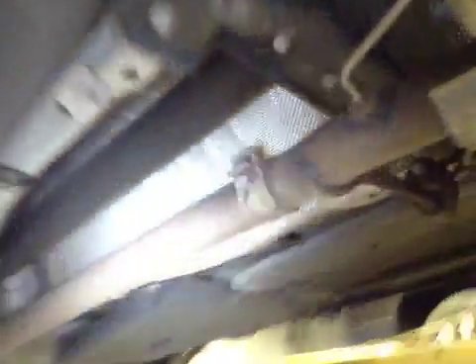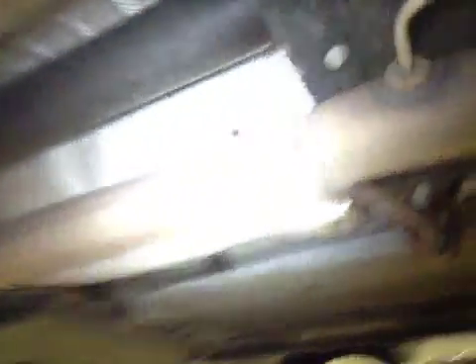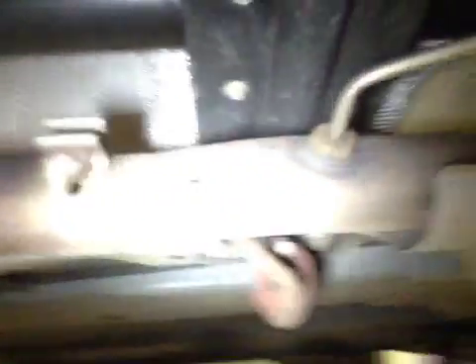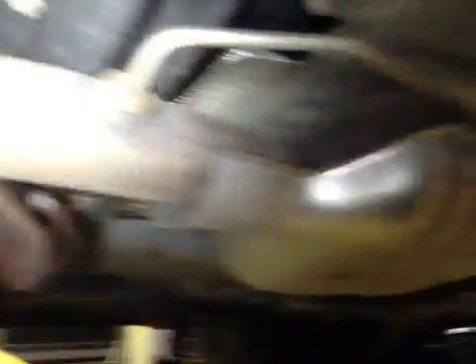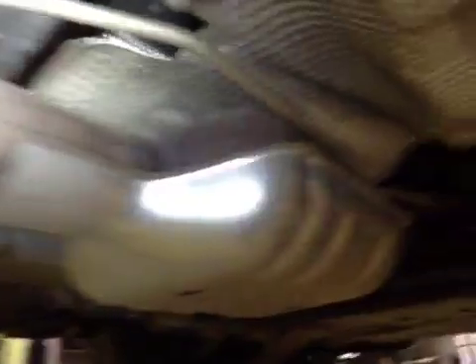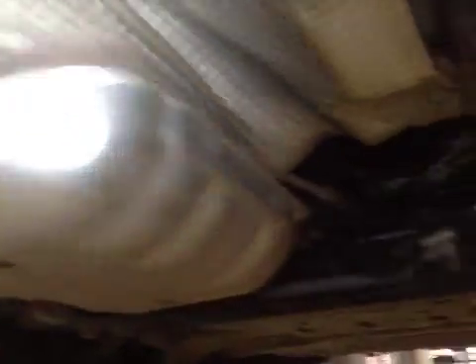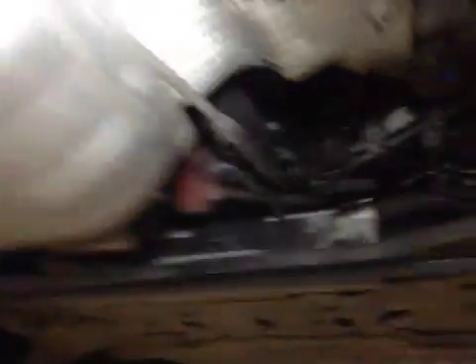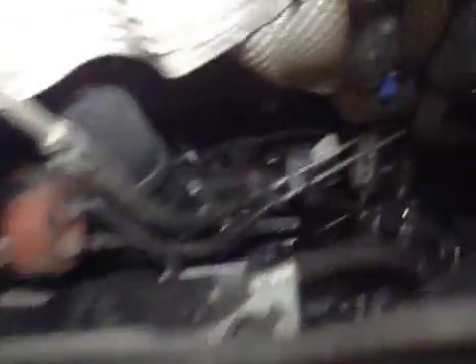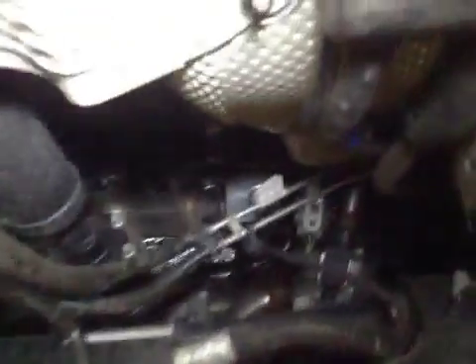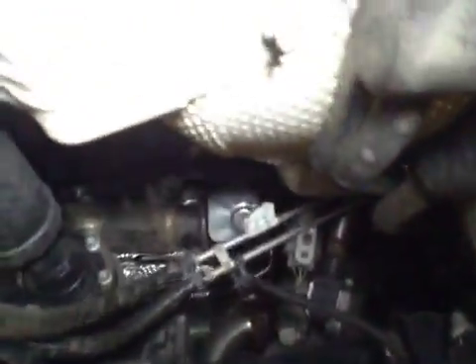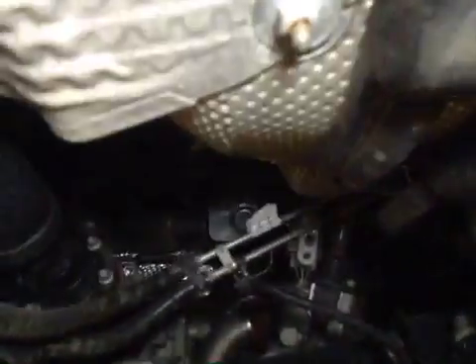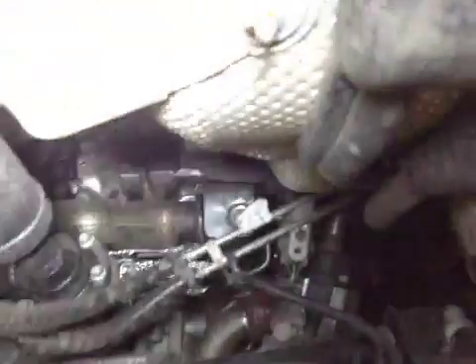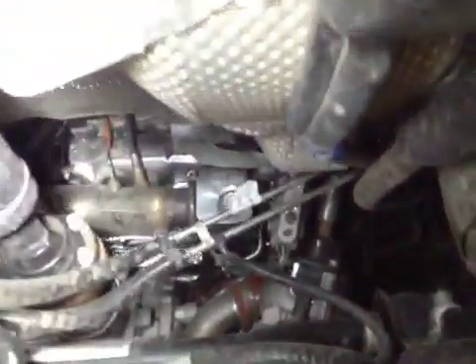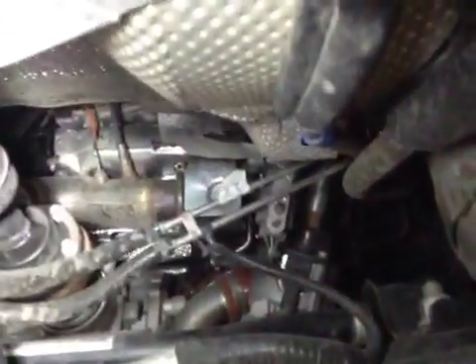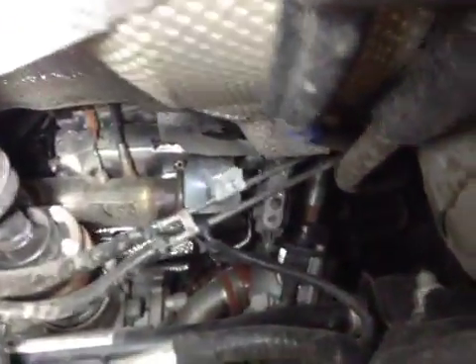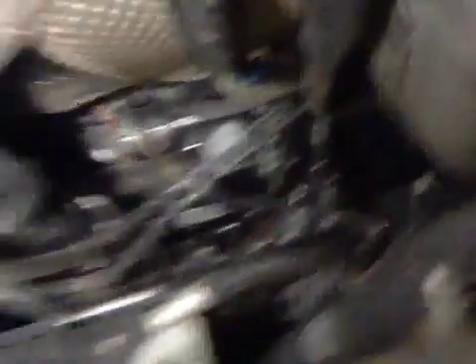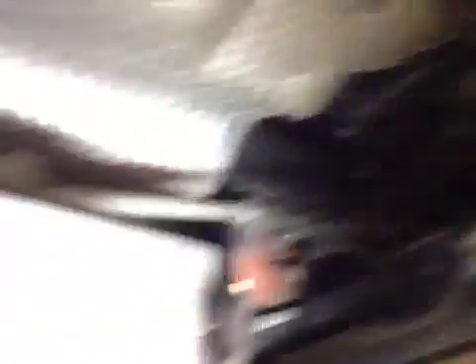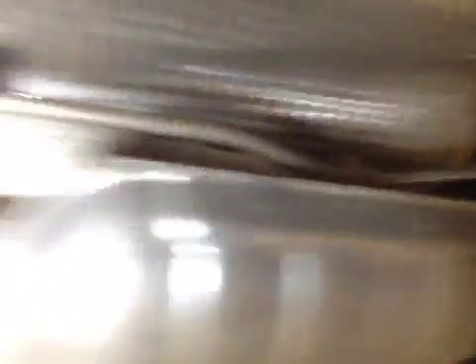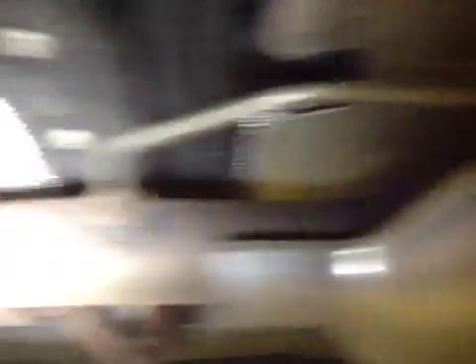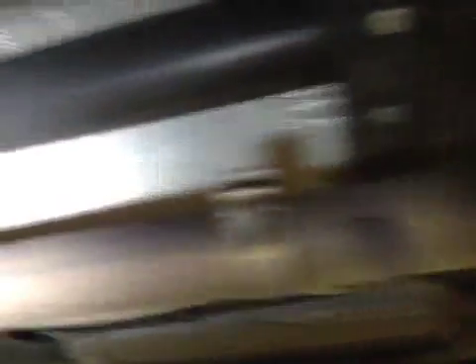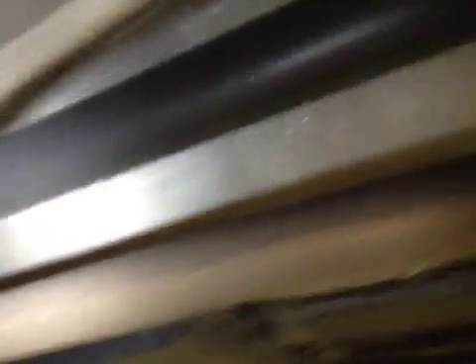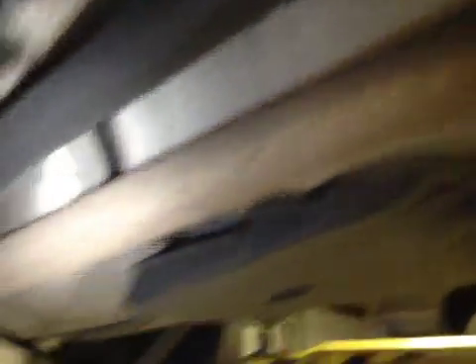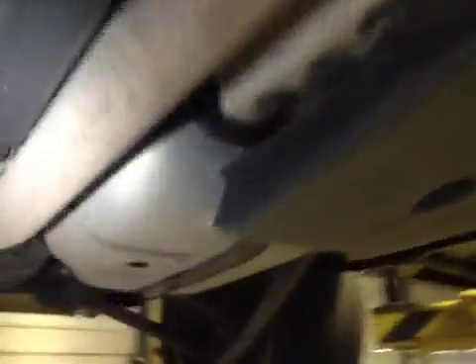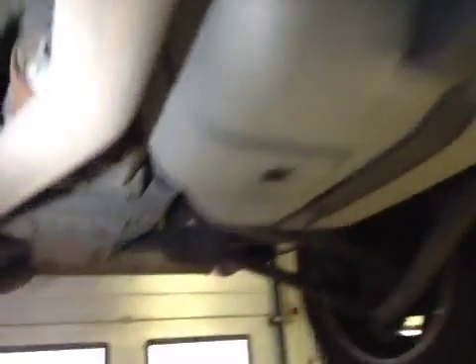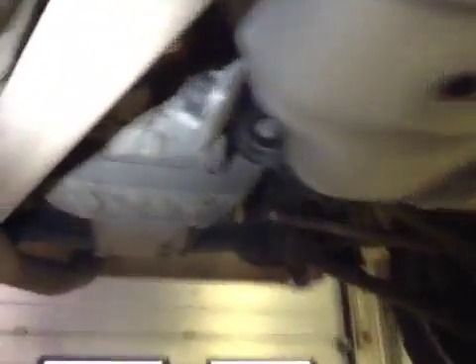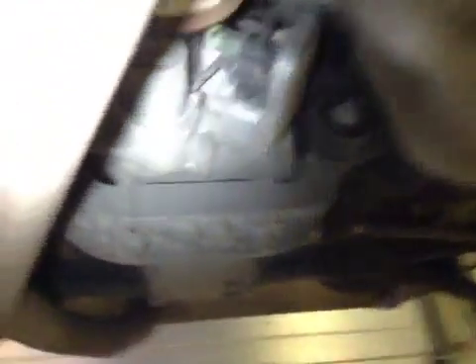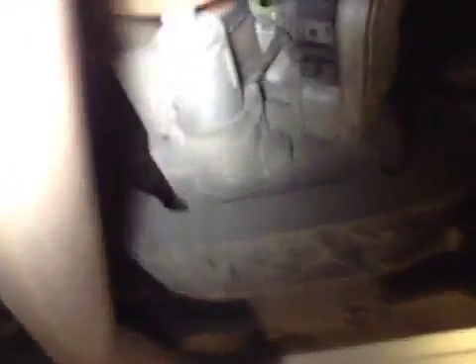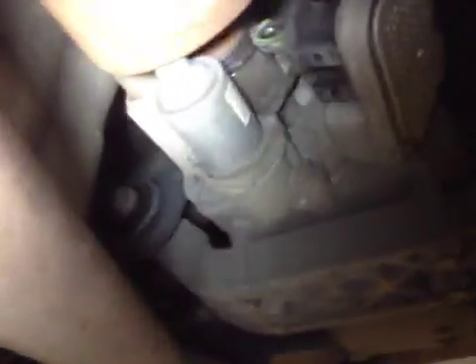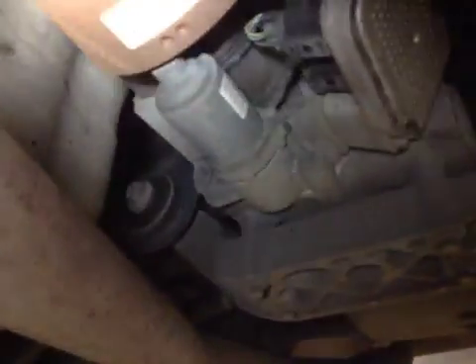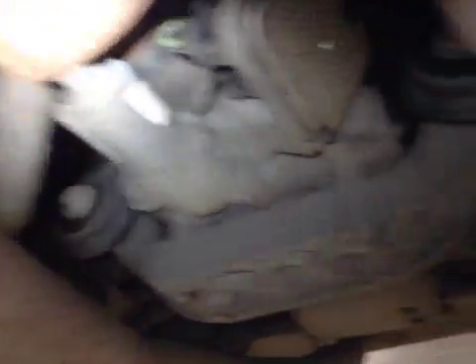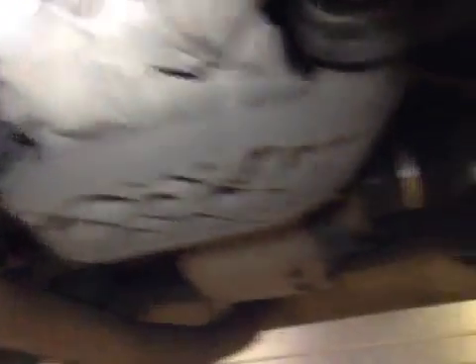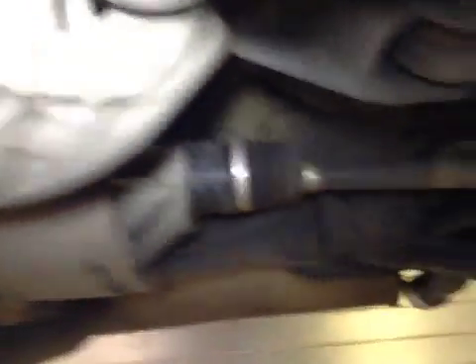Looking up at the exhaust, and looking up at the rear of the engine. No leaks or concerns here. Pulling exhaust down to rear differential — no leaks or concerns.